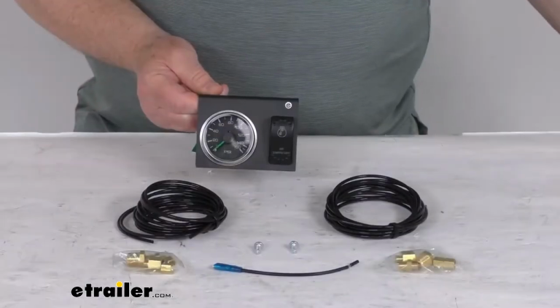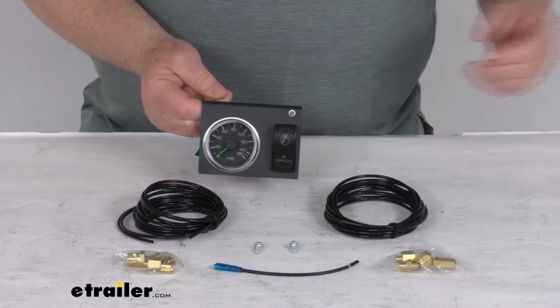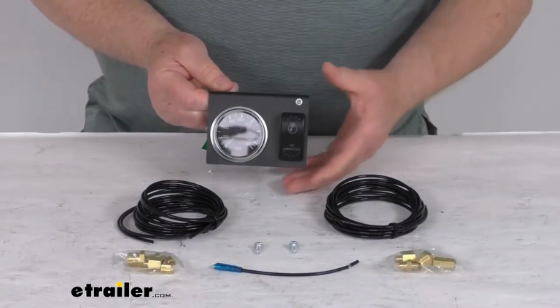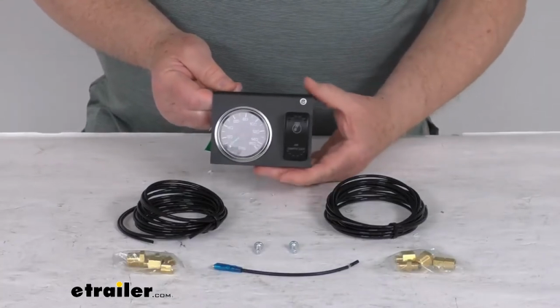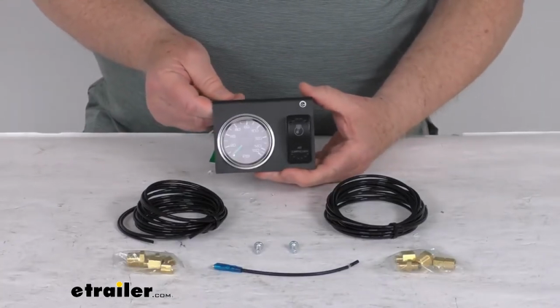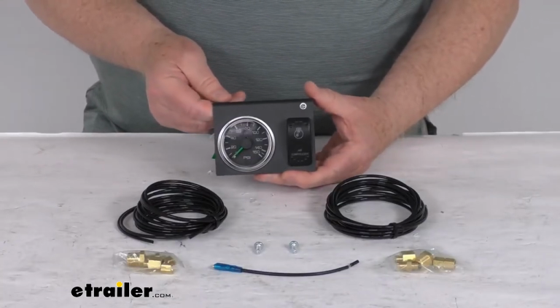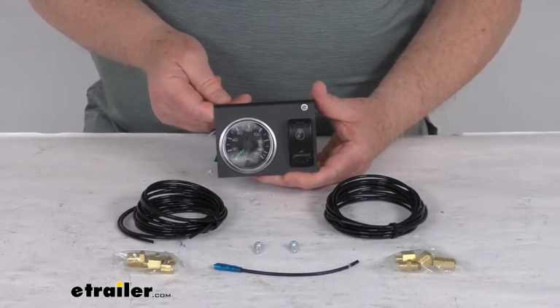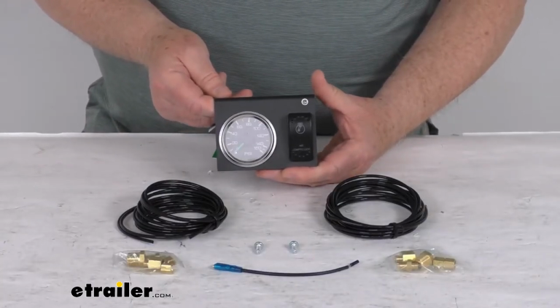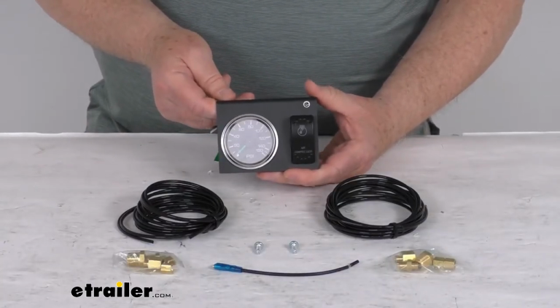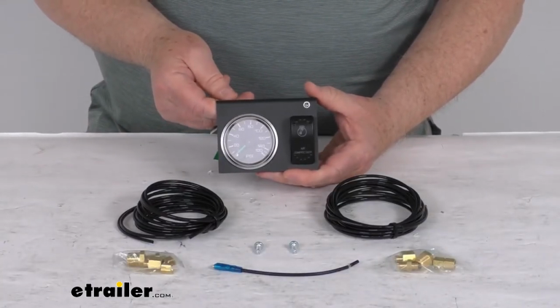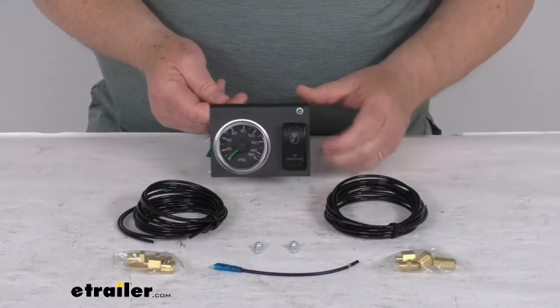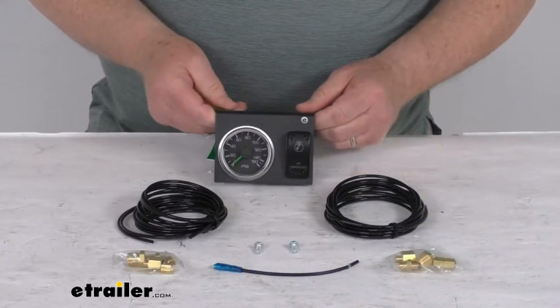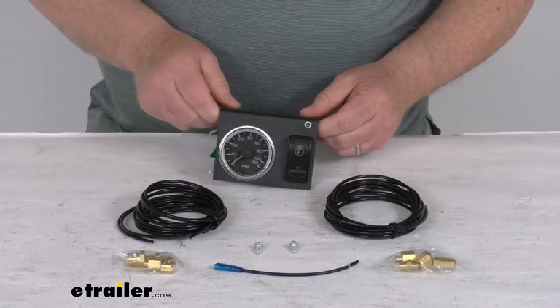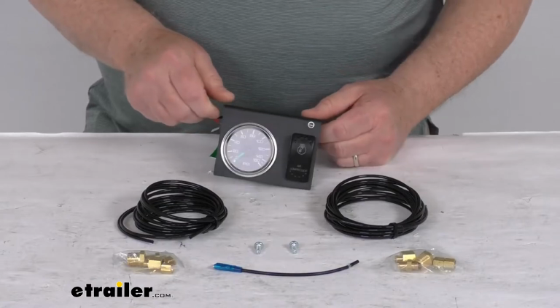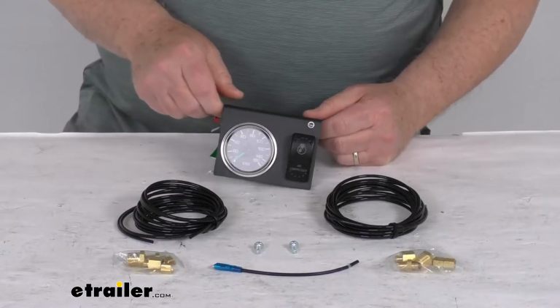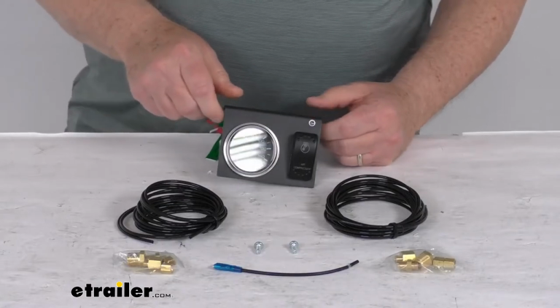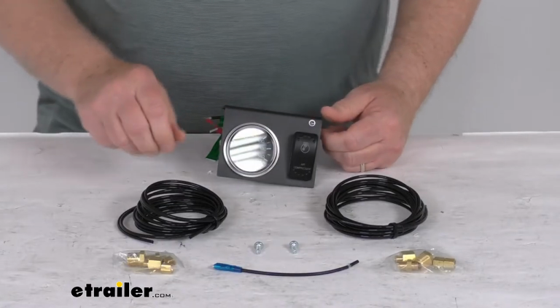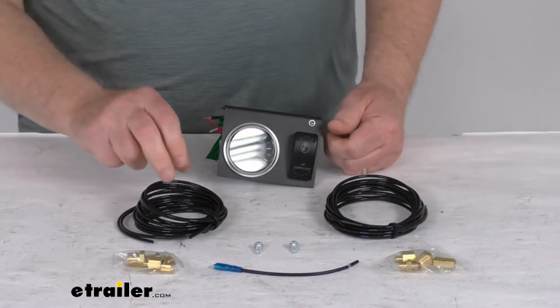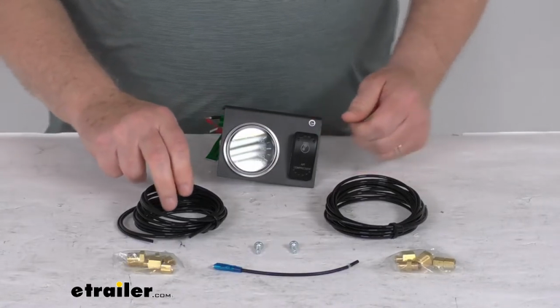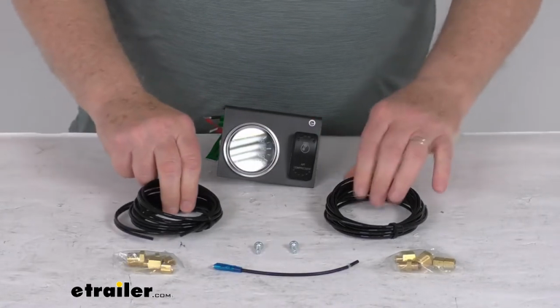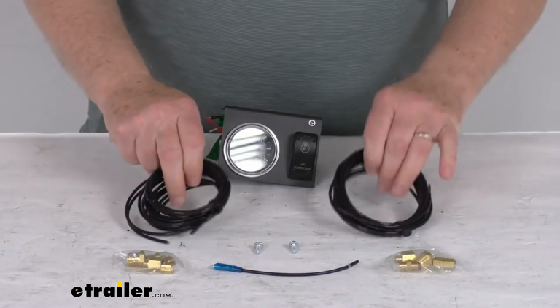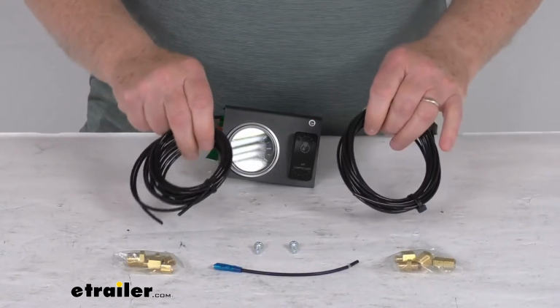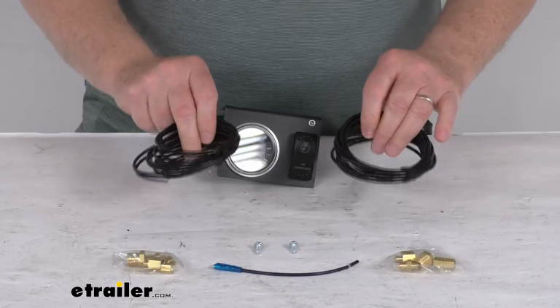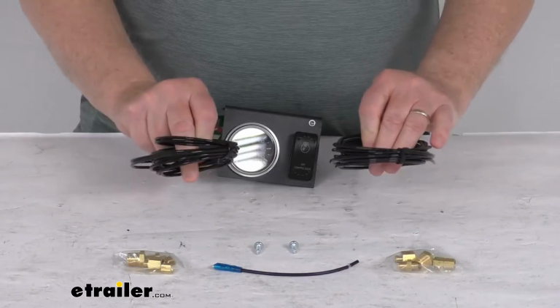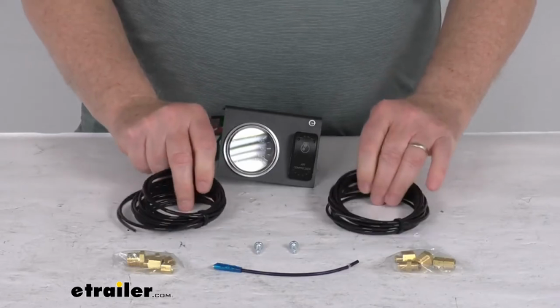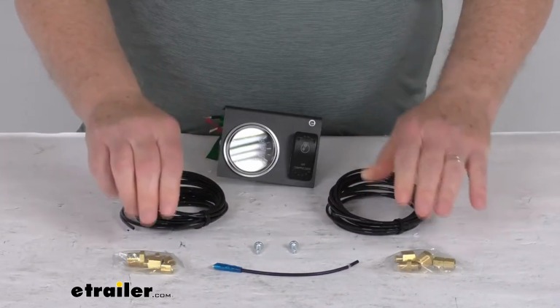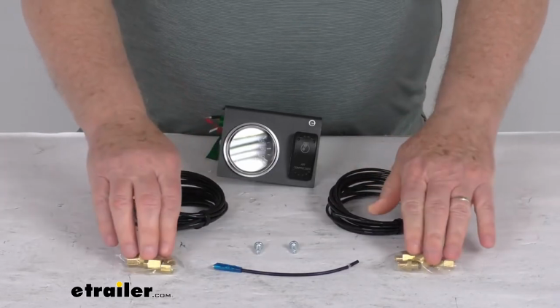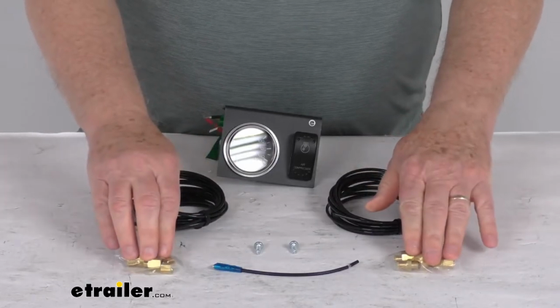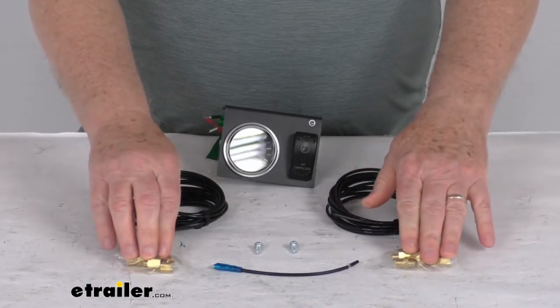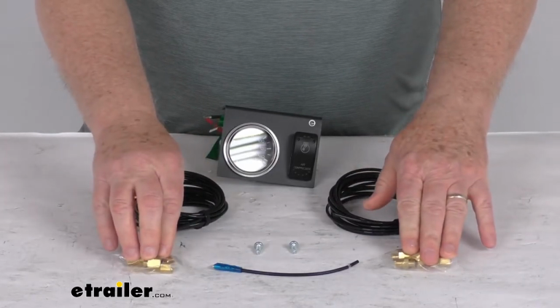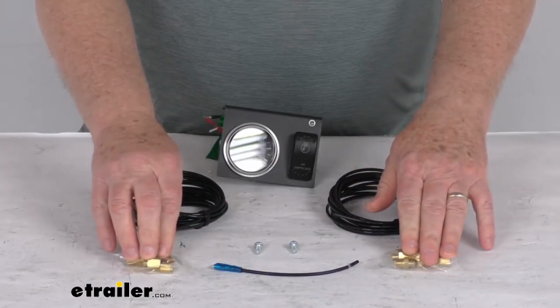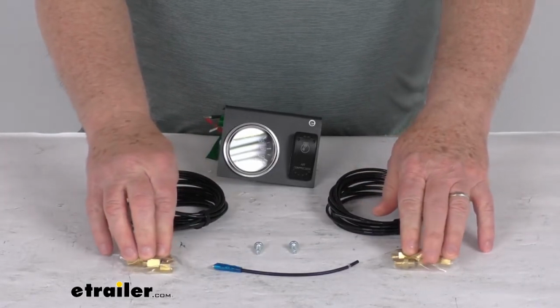This part does meet the IP68 specifications for water and dust resistance. It does come with the connection kit: two 12-foot-long nylon airlines and two sets of five-piece brass connection fittings.